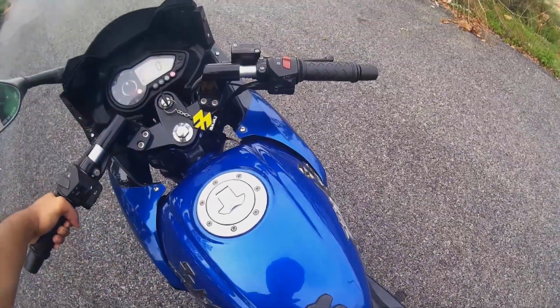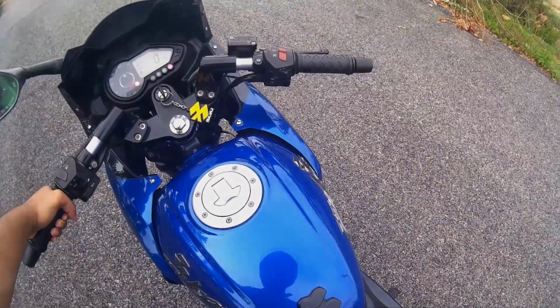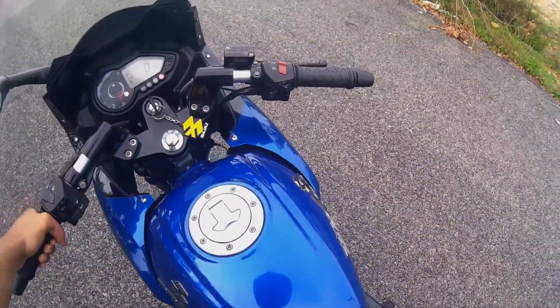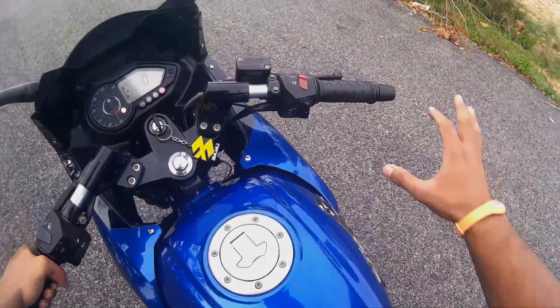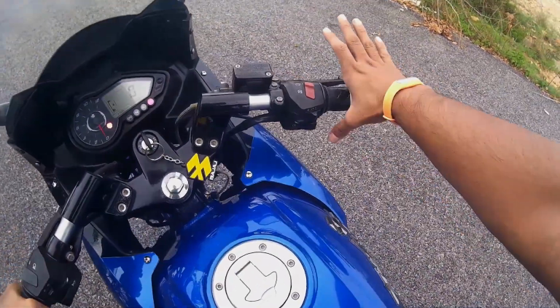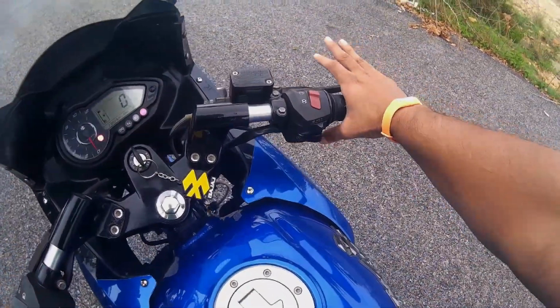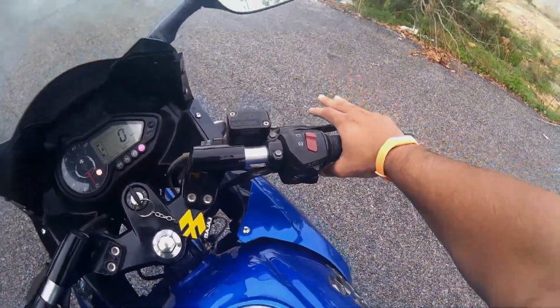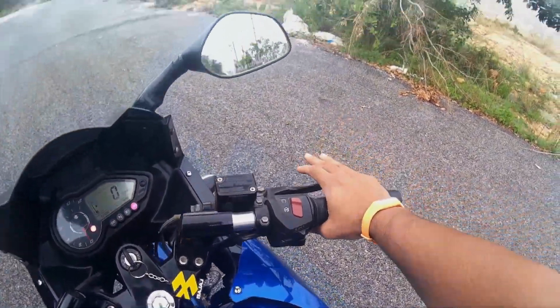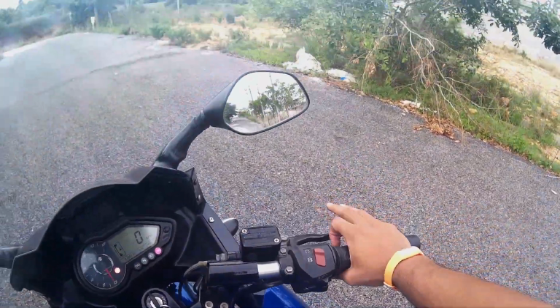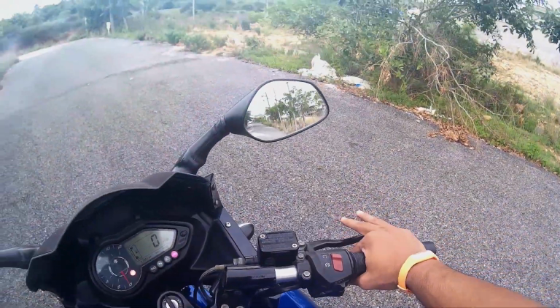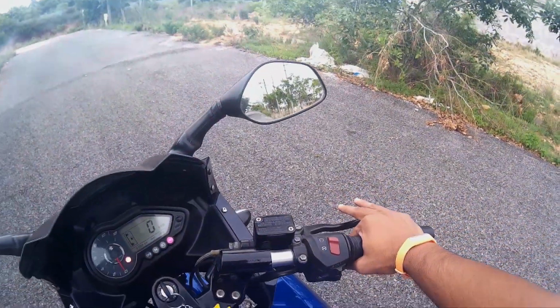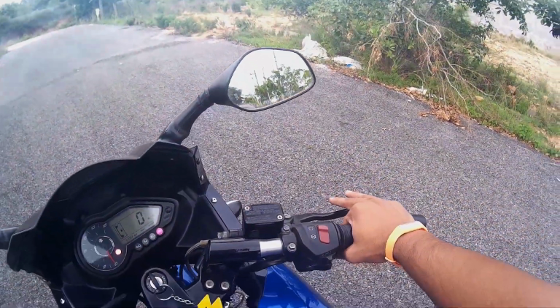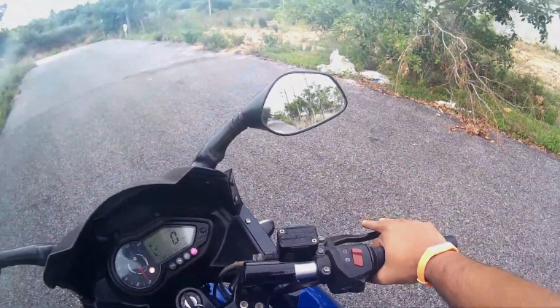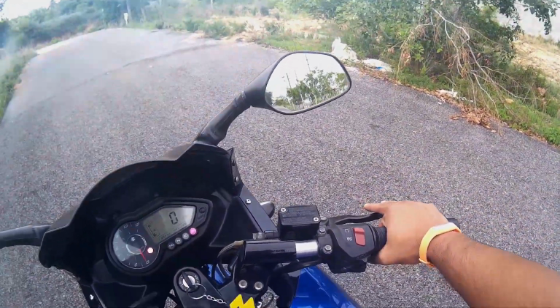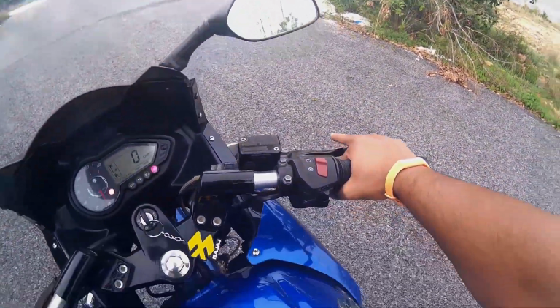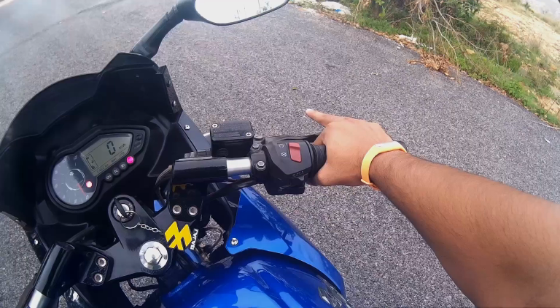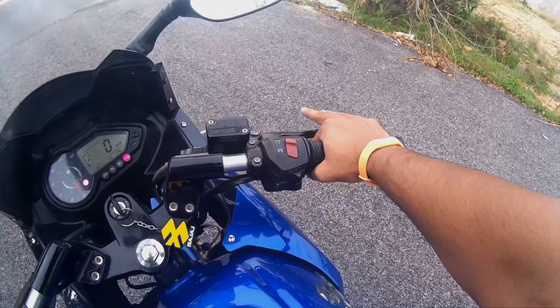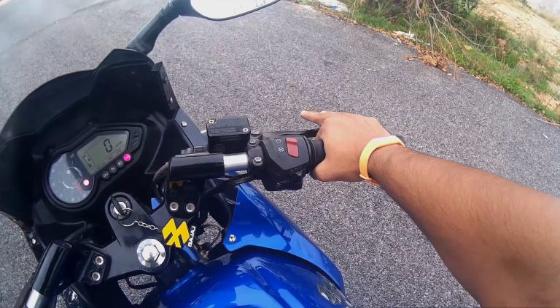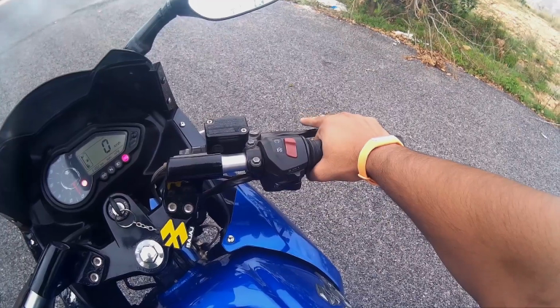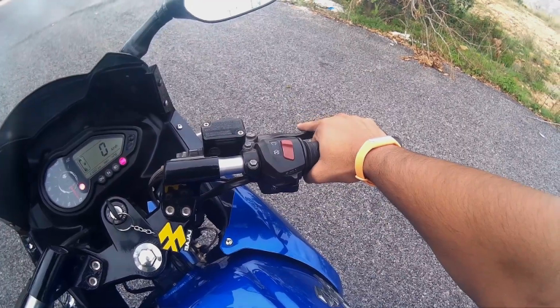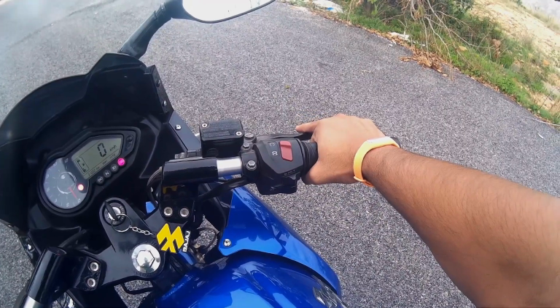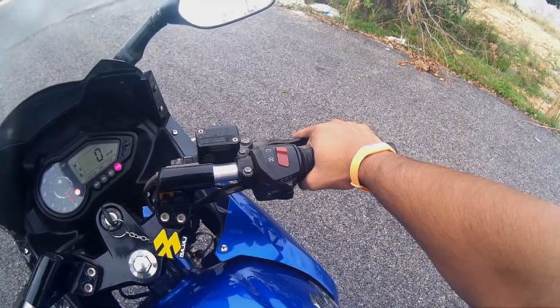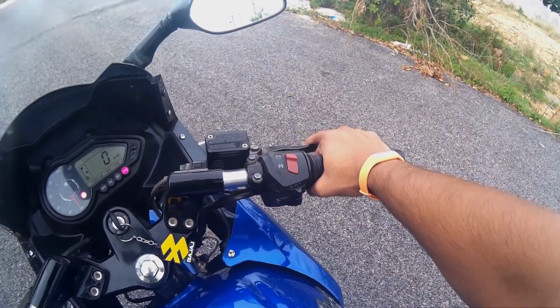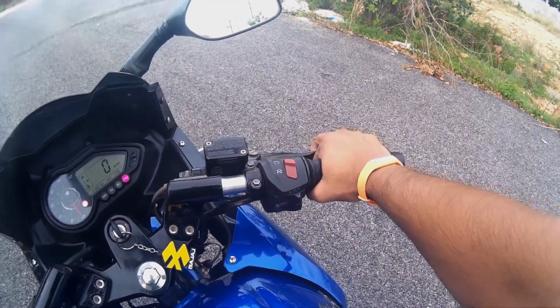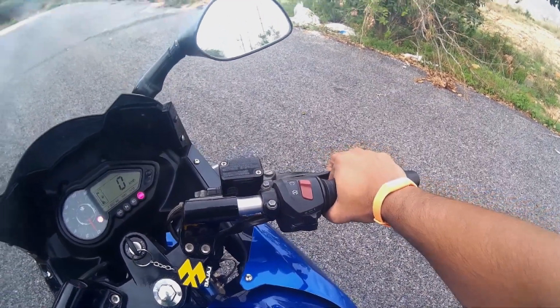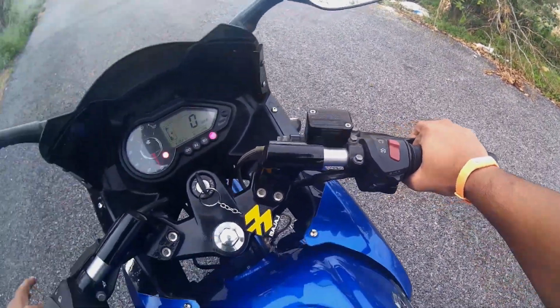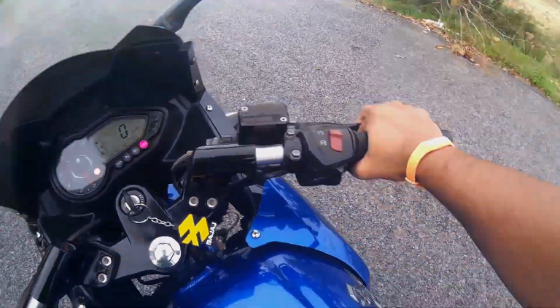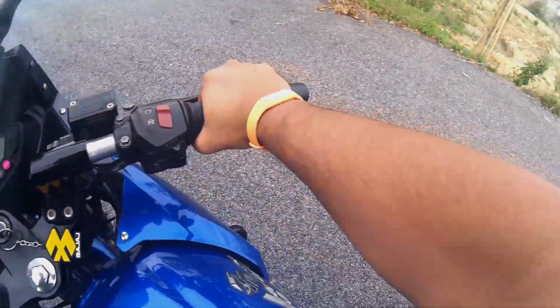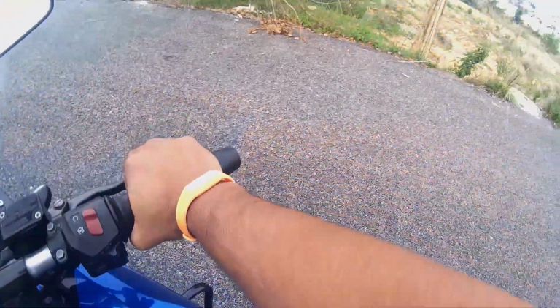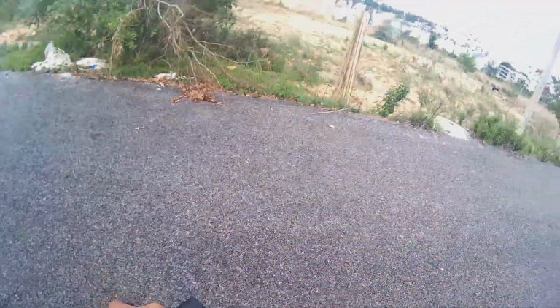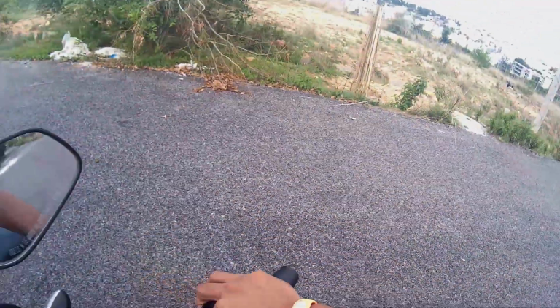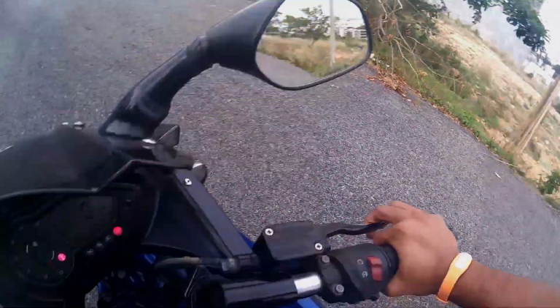Put your right hand on the brakes. Press the brake lever and sit on the bike like this.